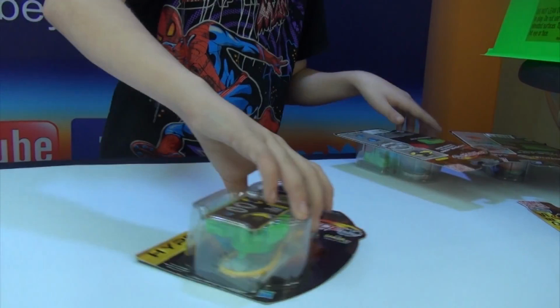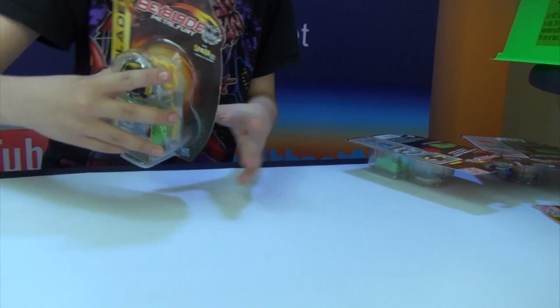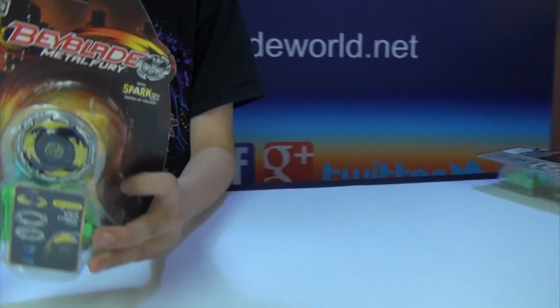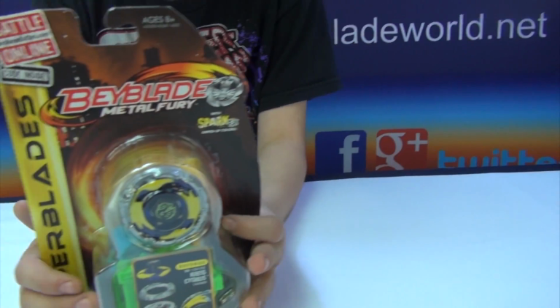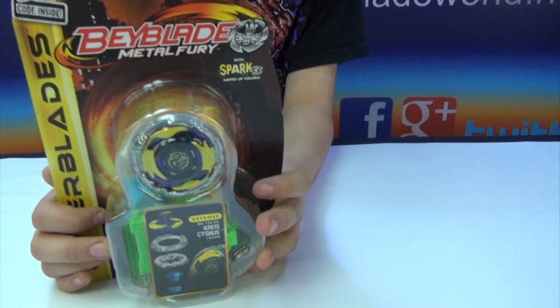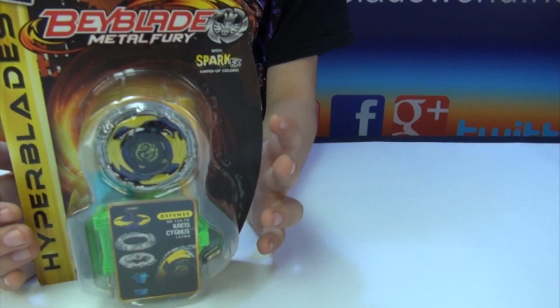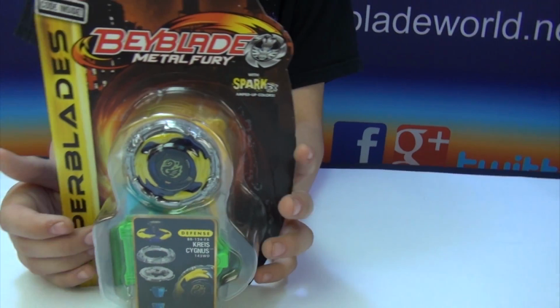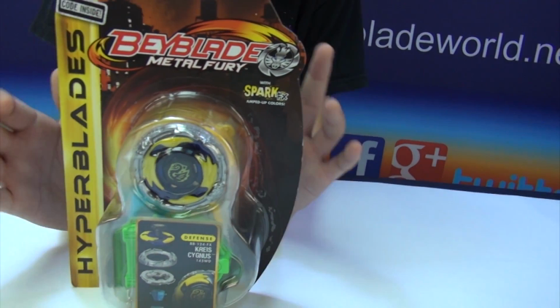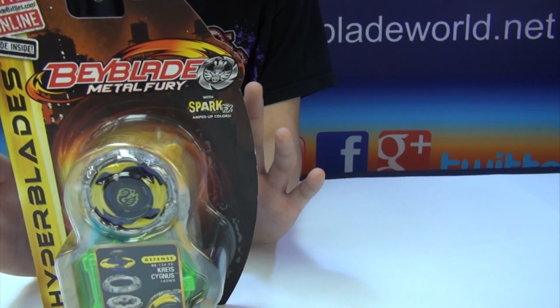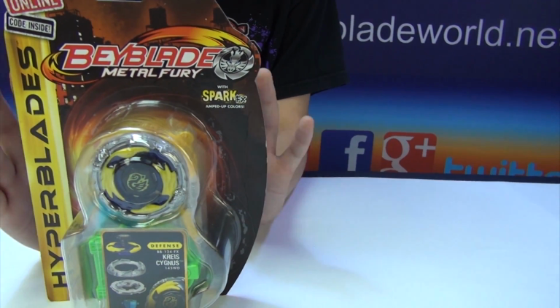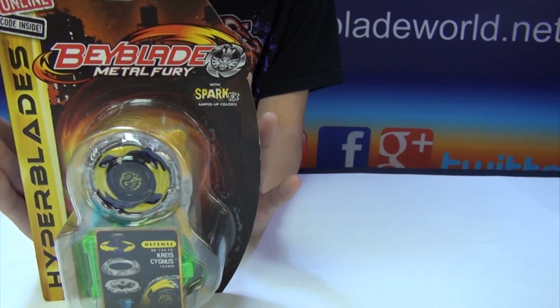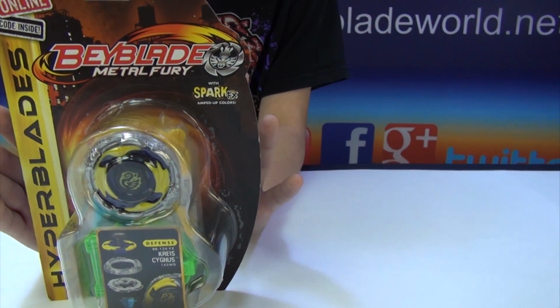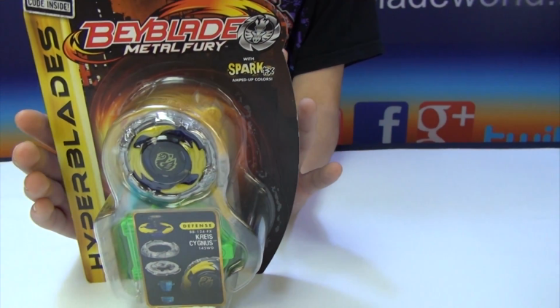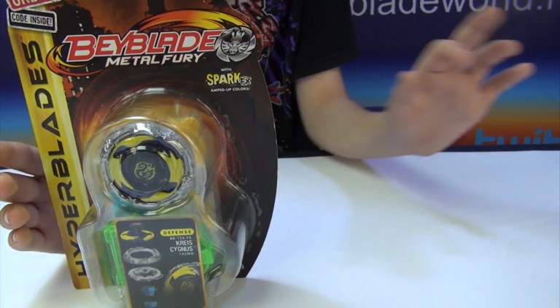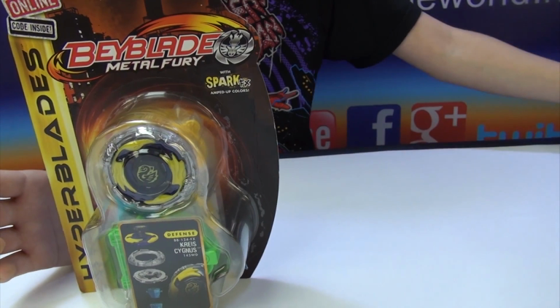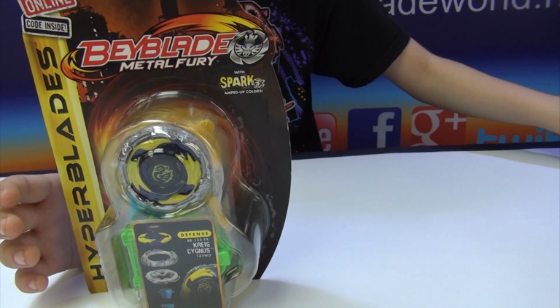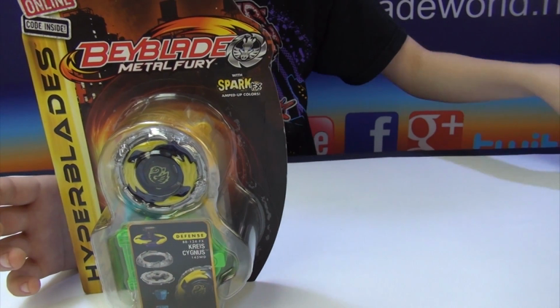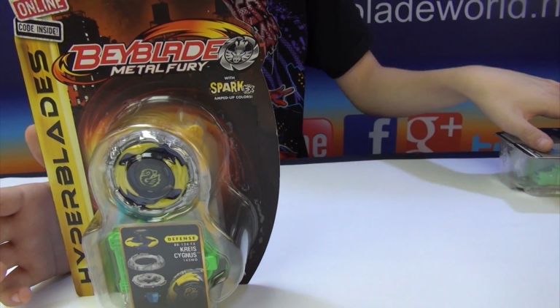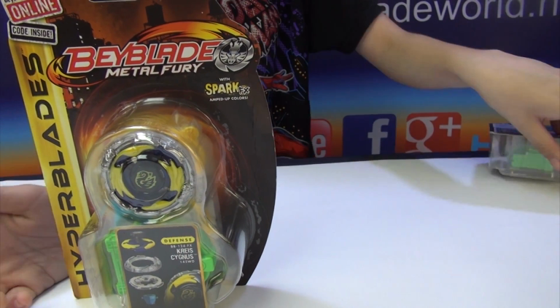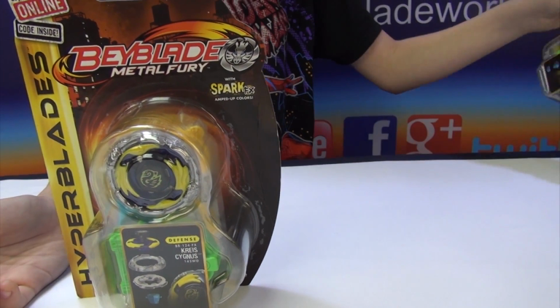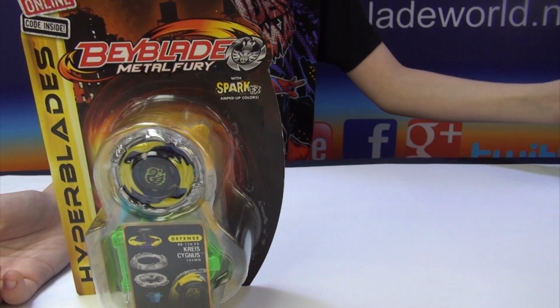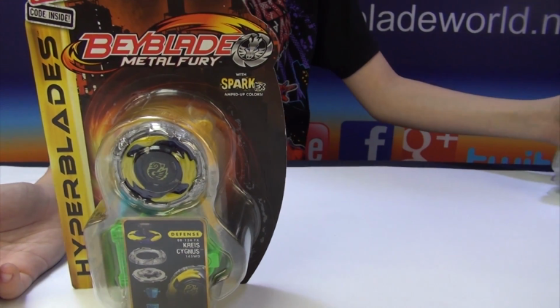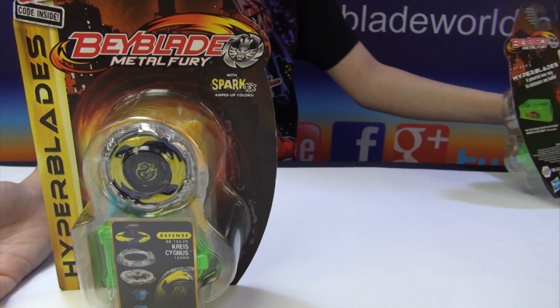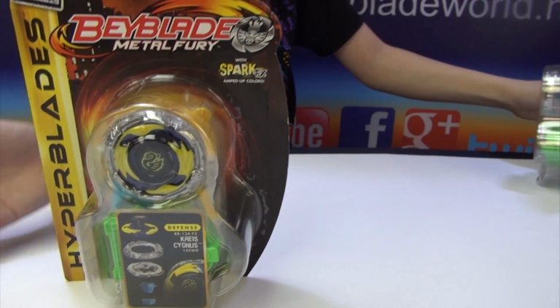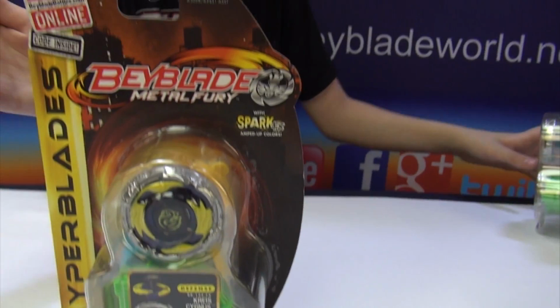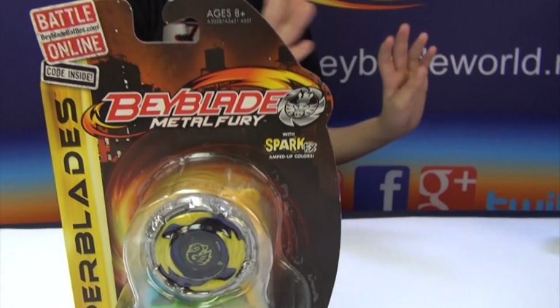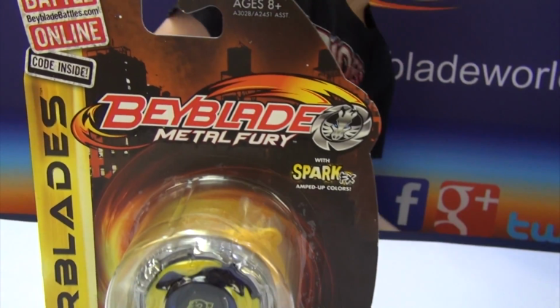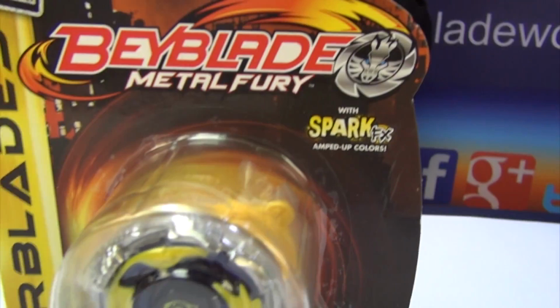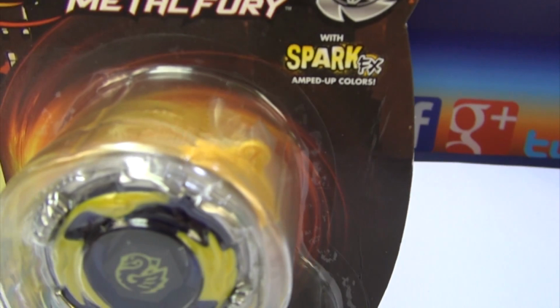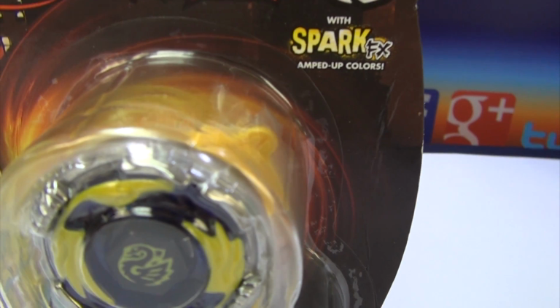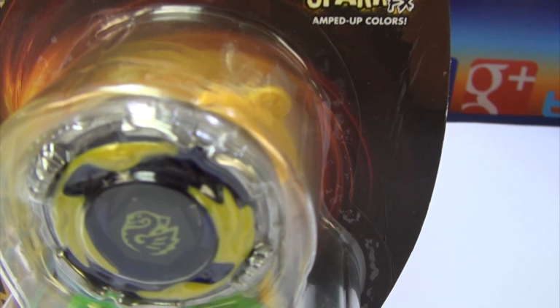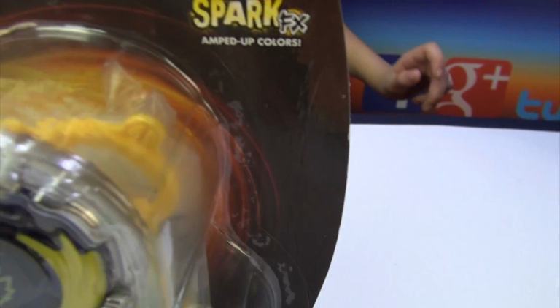Anyways, moving on. So now we've got Kreis Cygnus right here. In the front, as you can see, it's awesome detail. I like how the Beyblade was made — the design on the front is really cool.